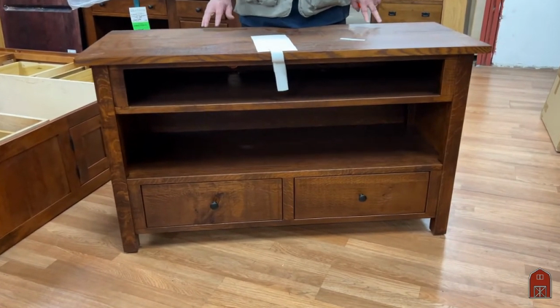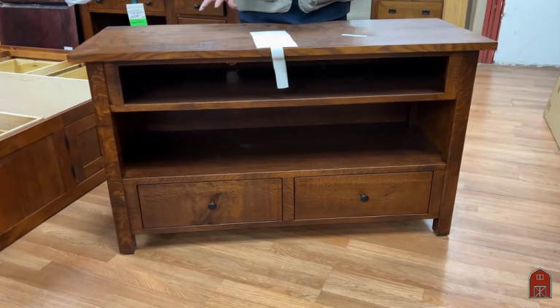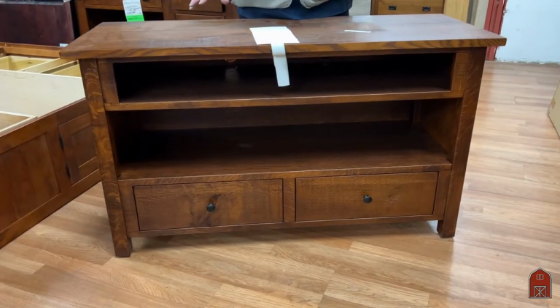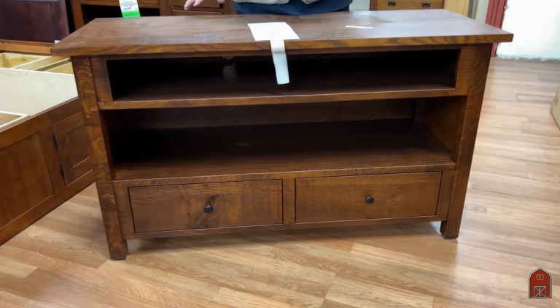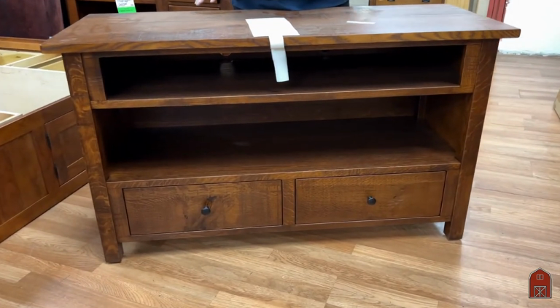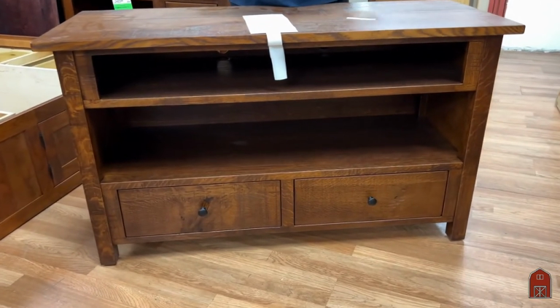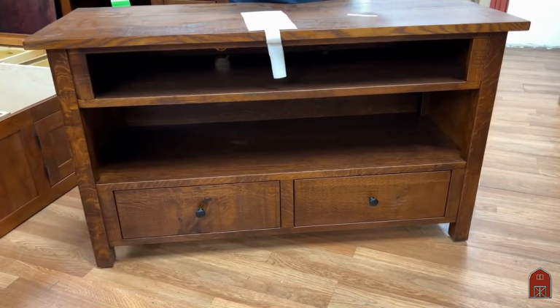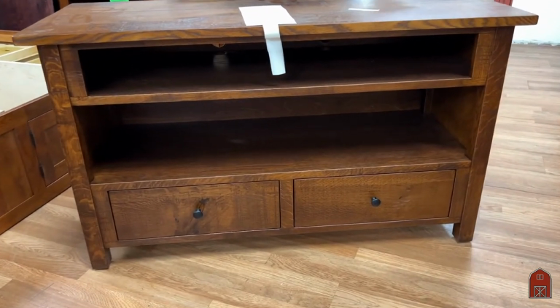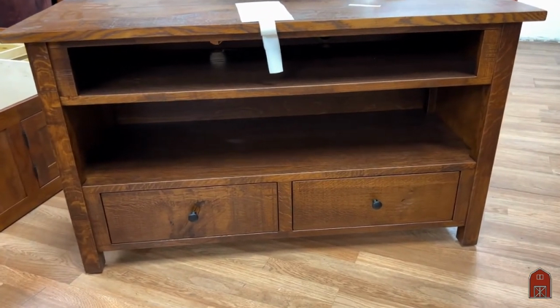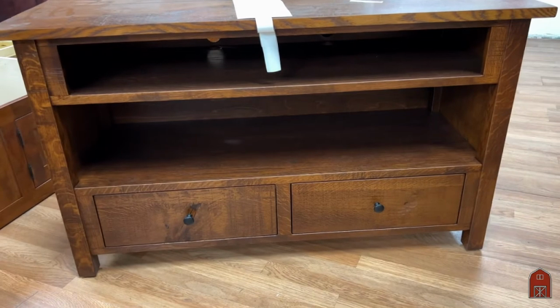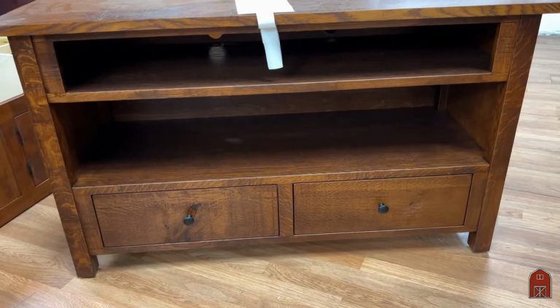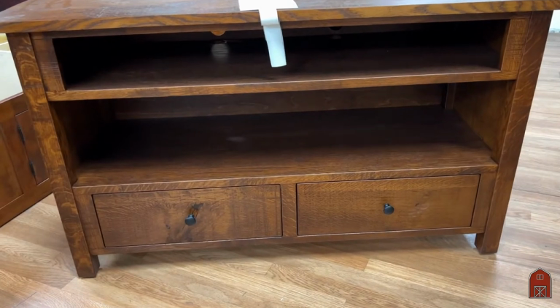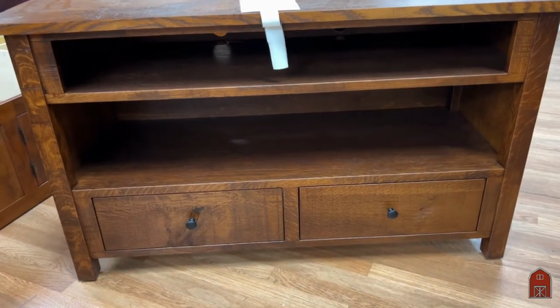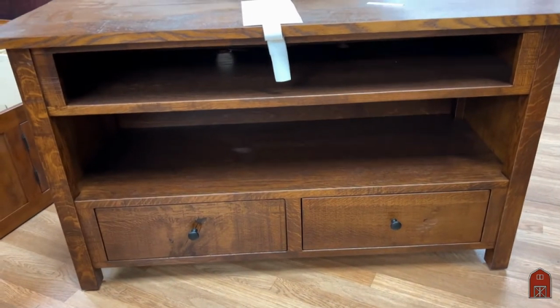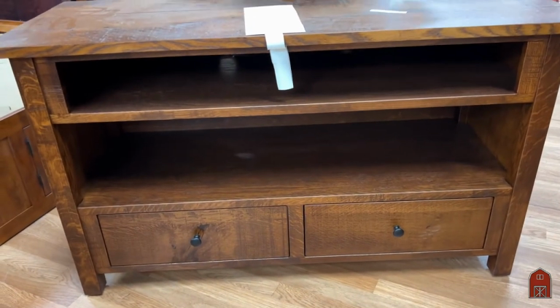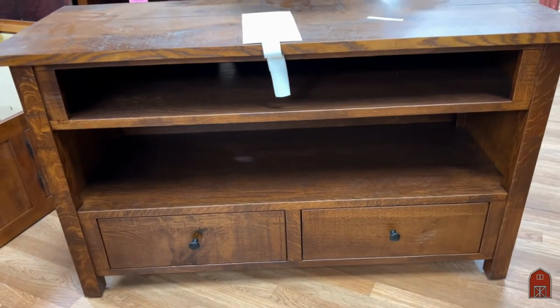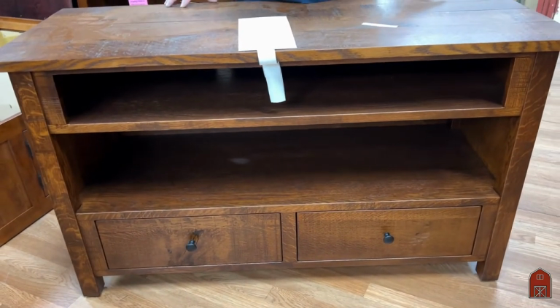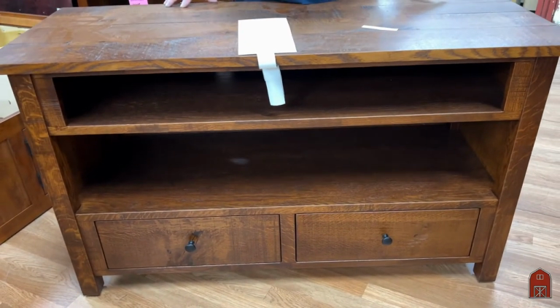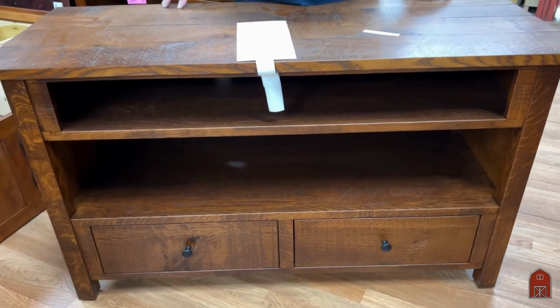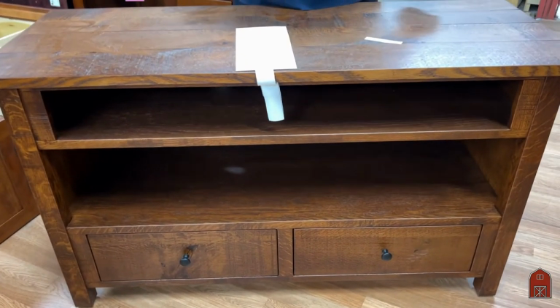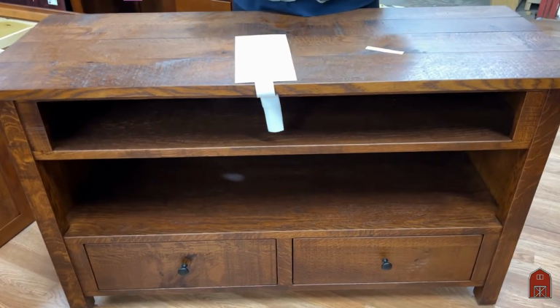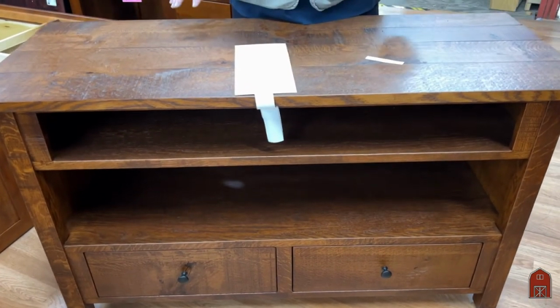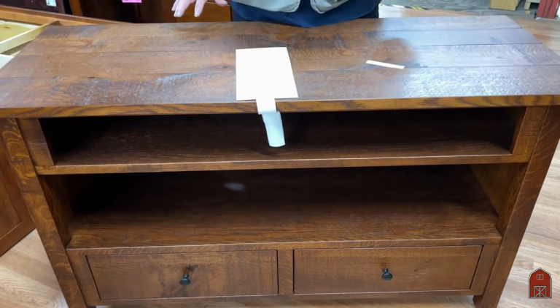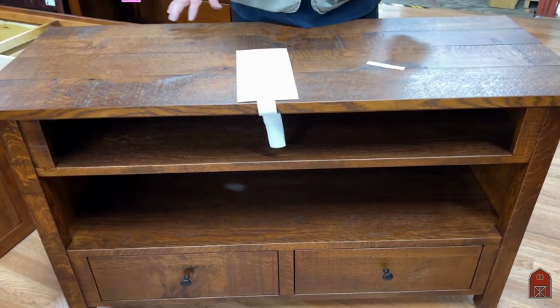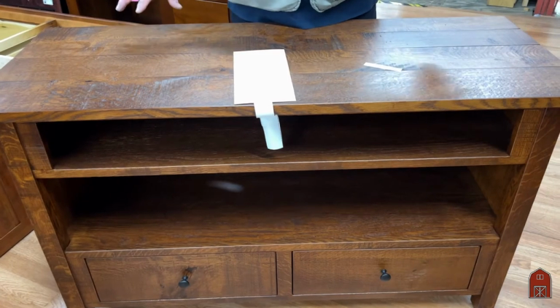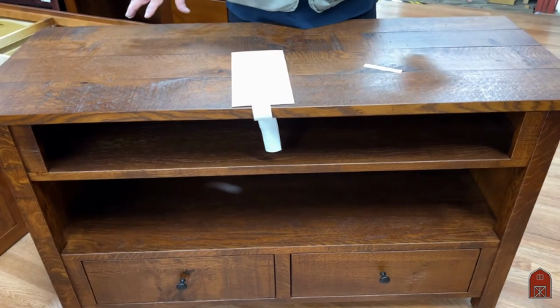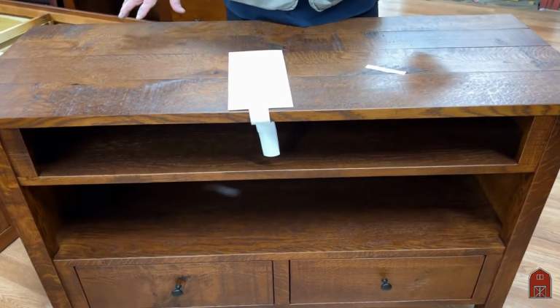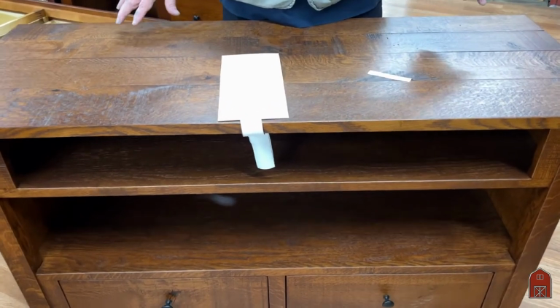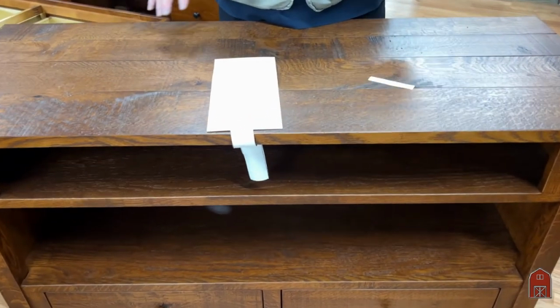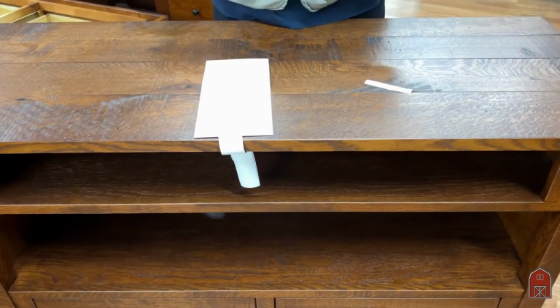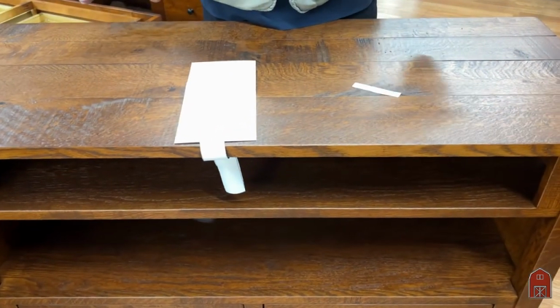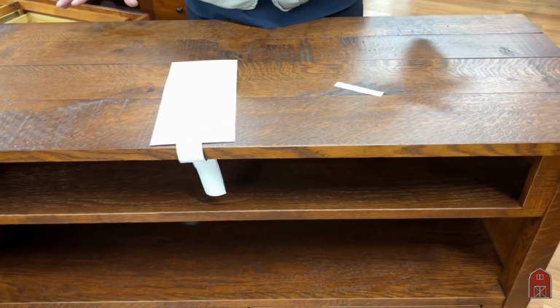Now these consoles are great because some people like to use them for a television, some people like to use them in an entryway, some people like to use them to build a sink into. Totally flexible.